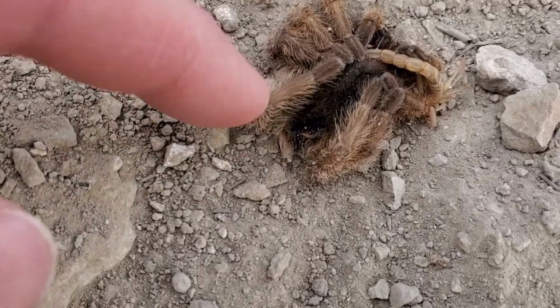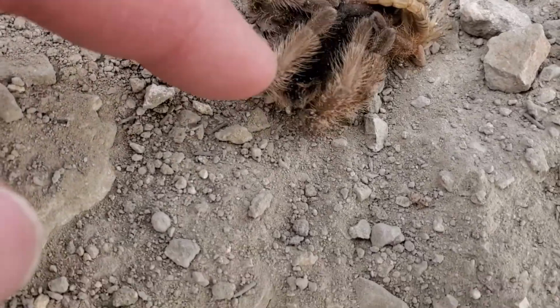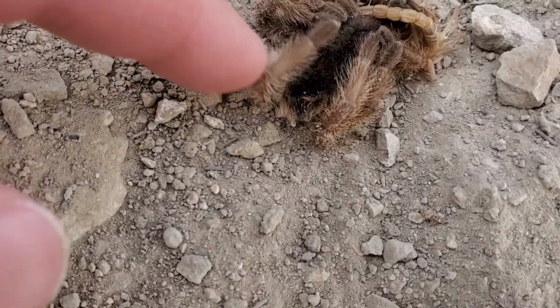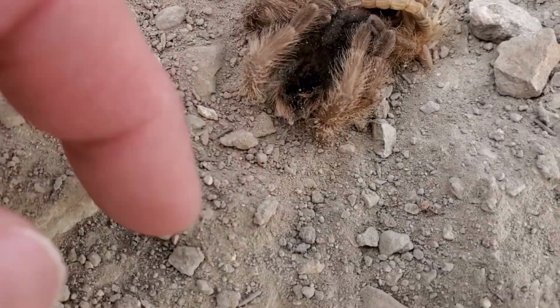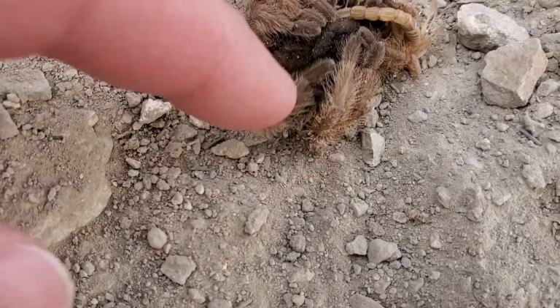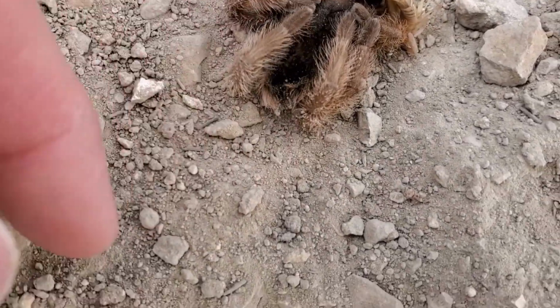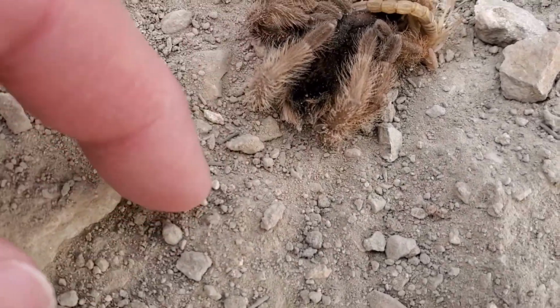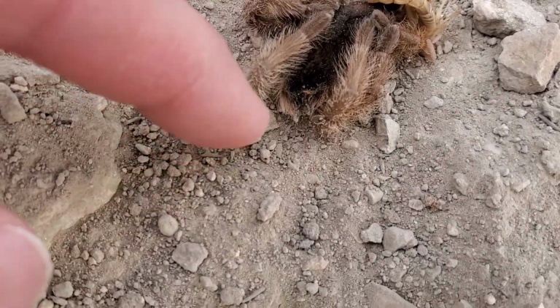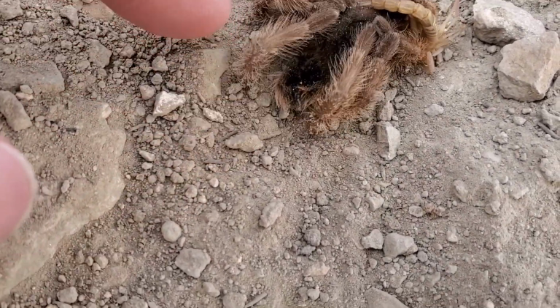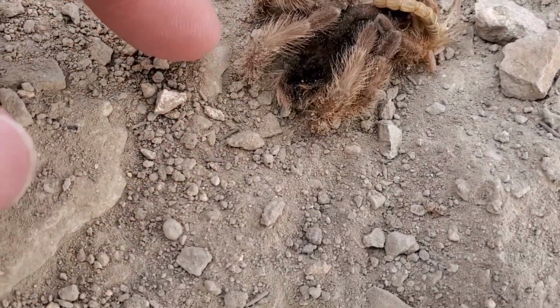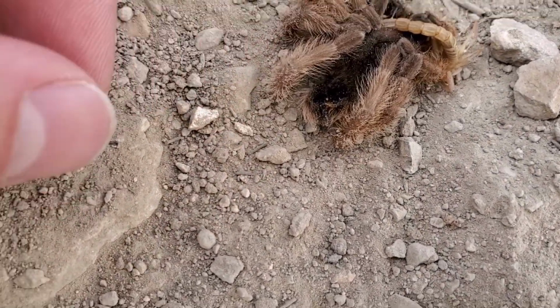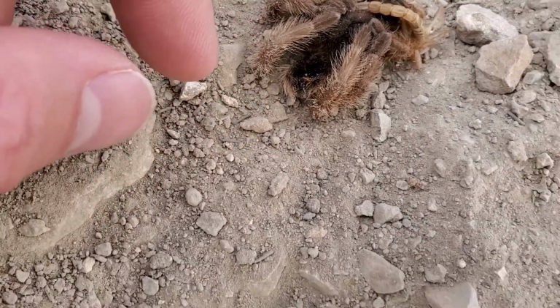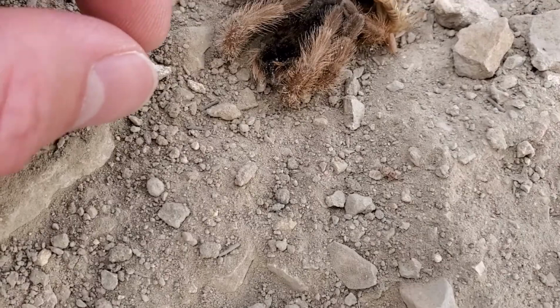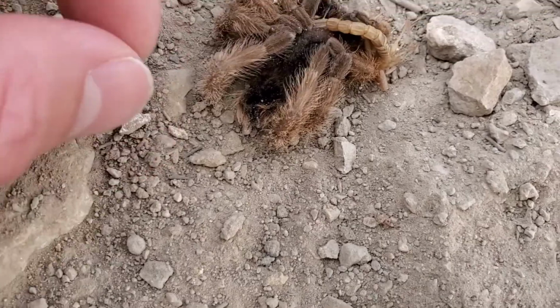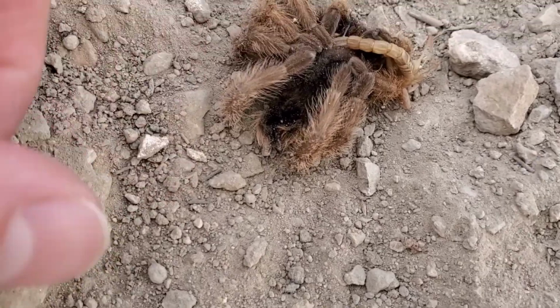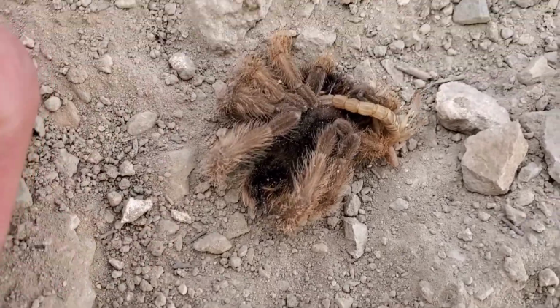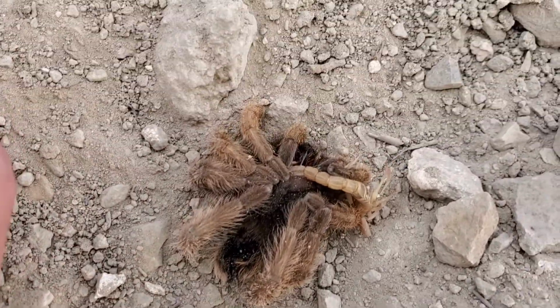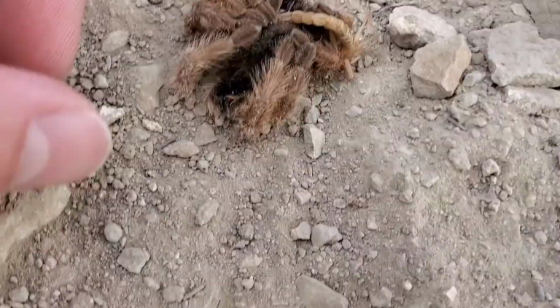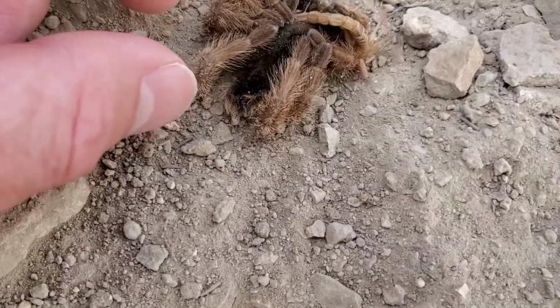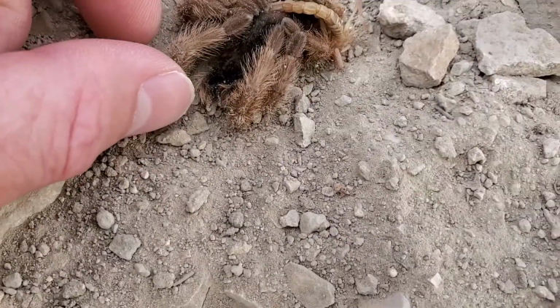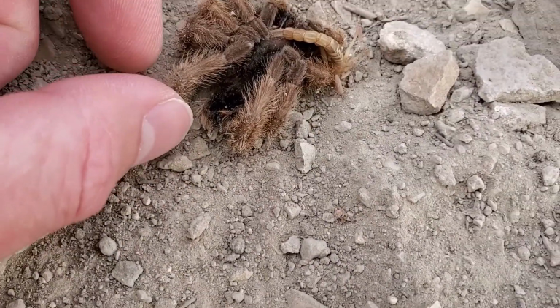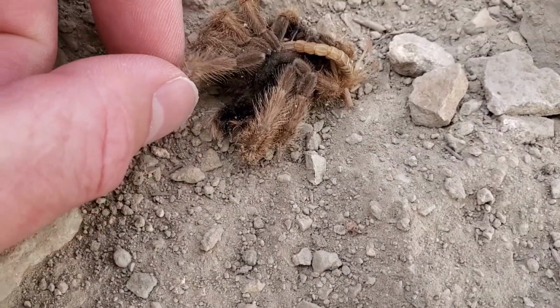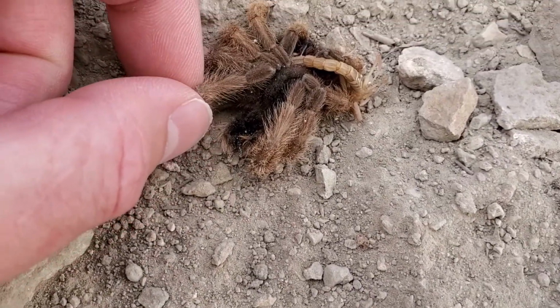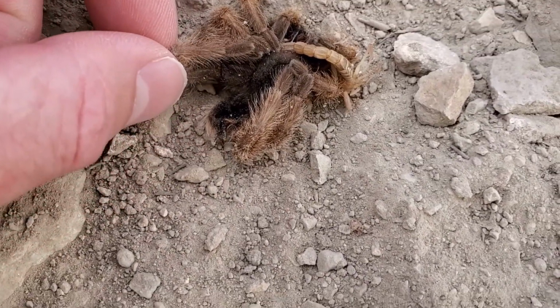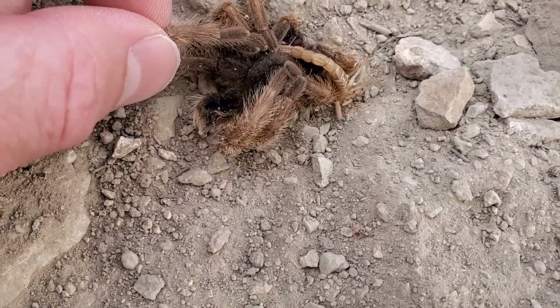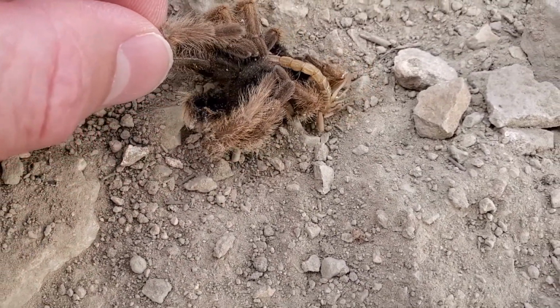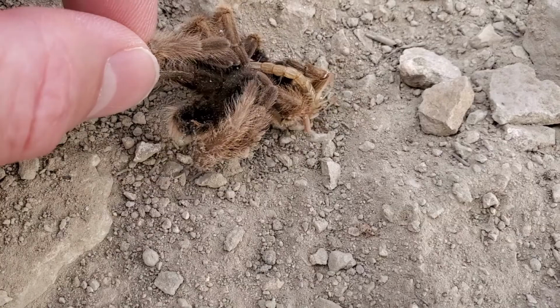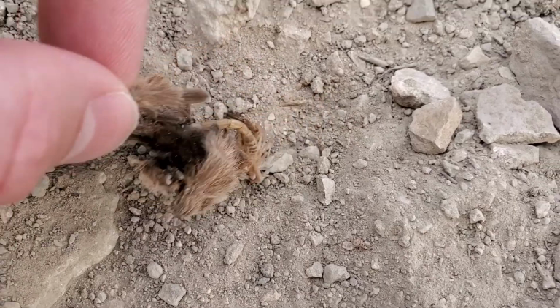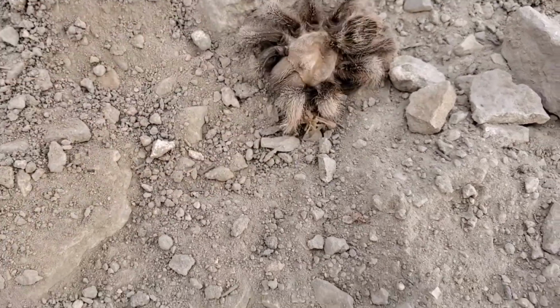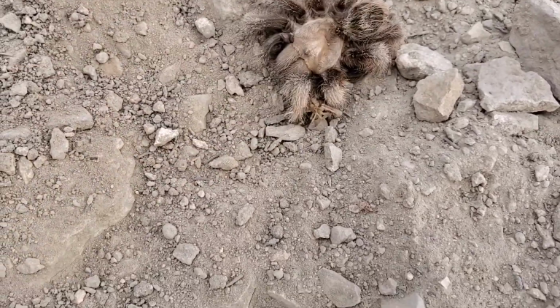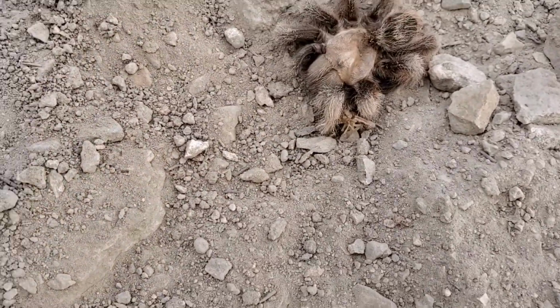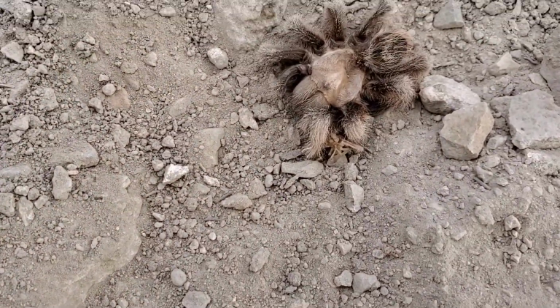I haven't touched it yet. Definitely dead. Oh, it's upside down. Oh, those legs are creepy. I feel creepy. Make sure that scorpion is still dead too. Yep.